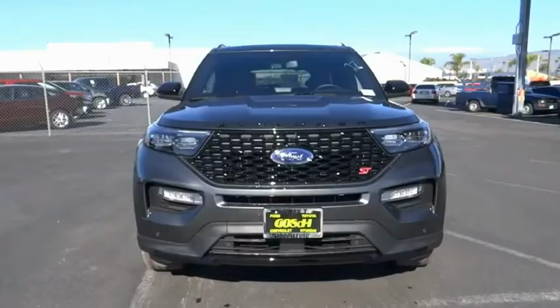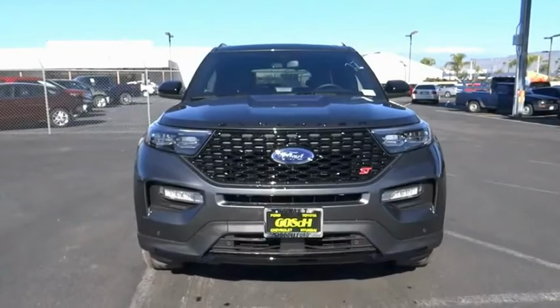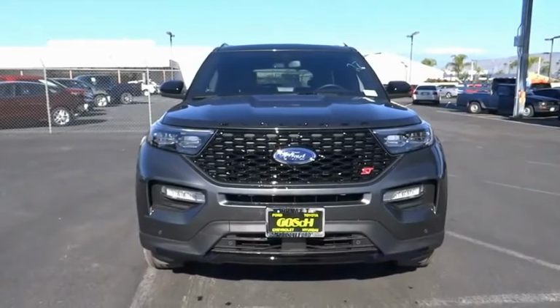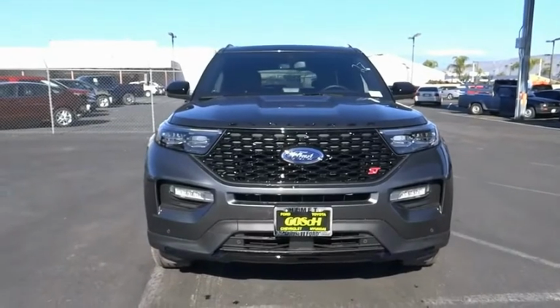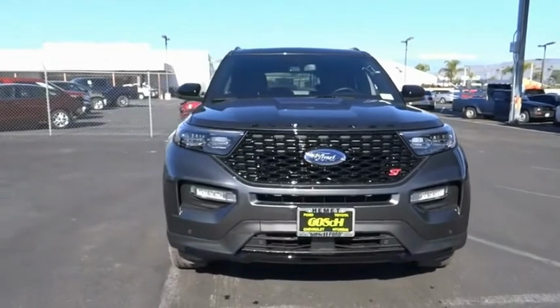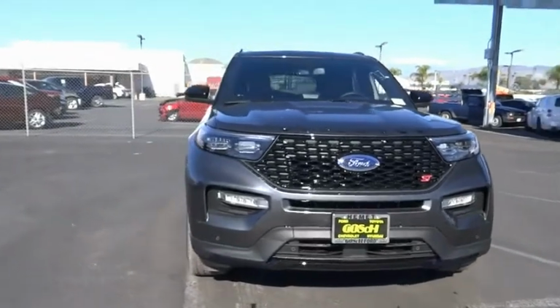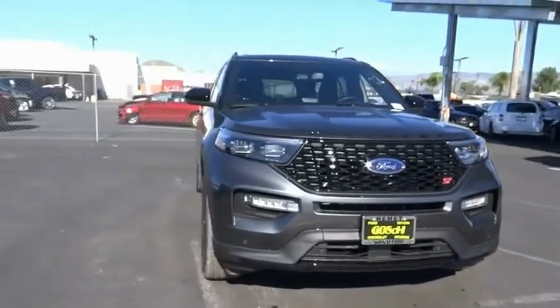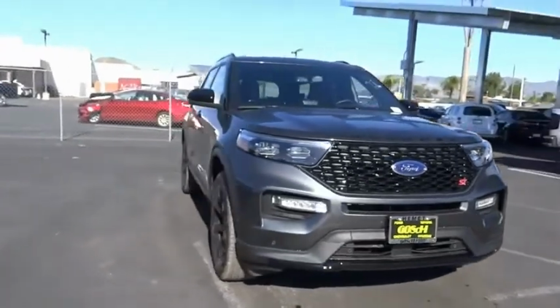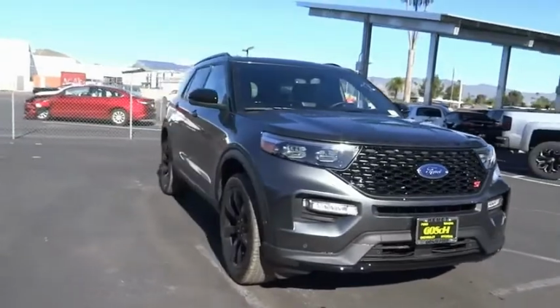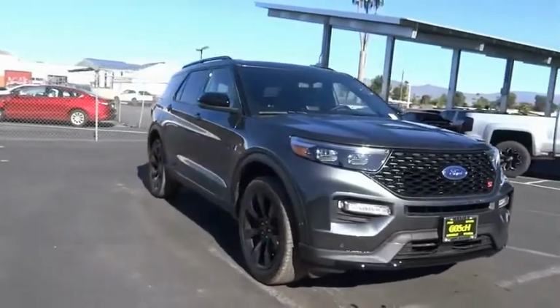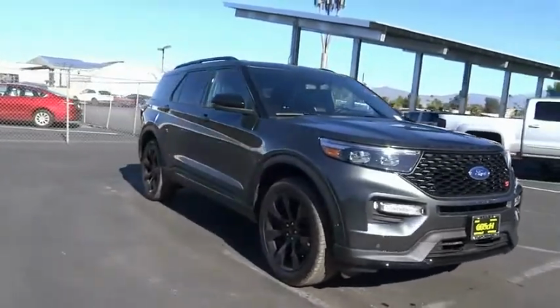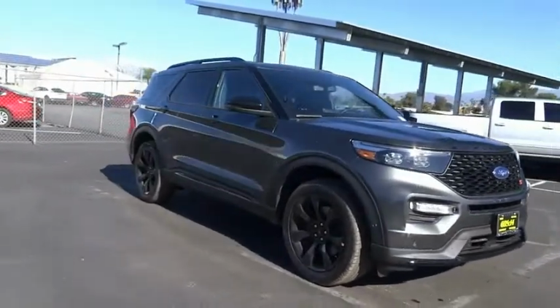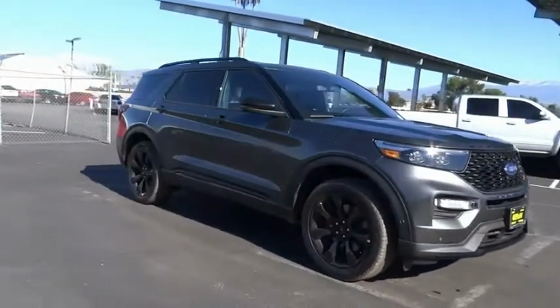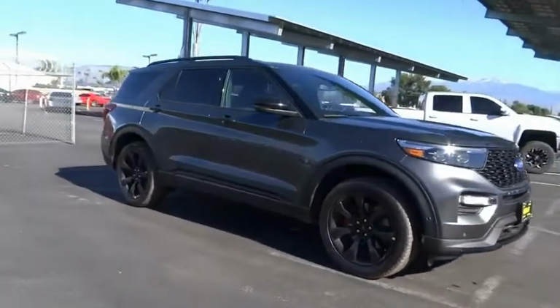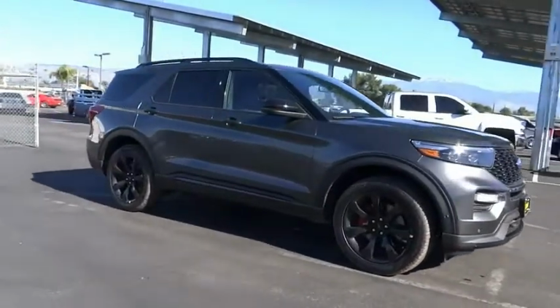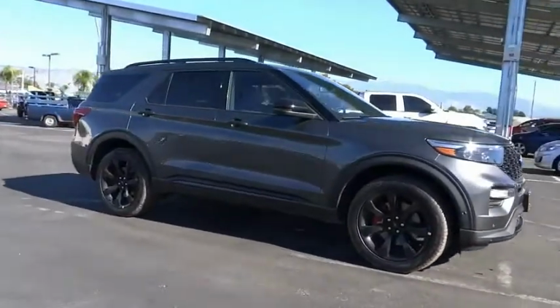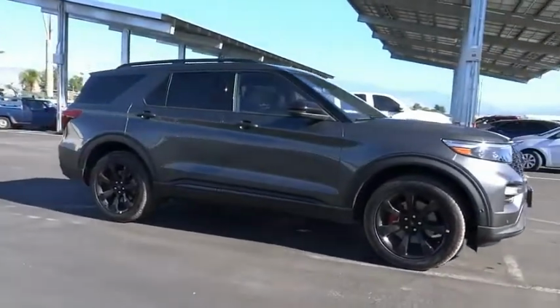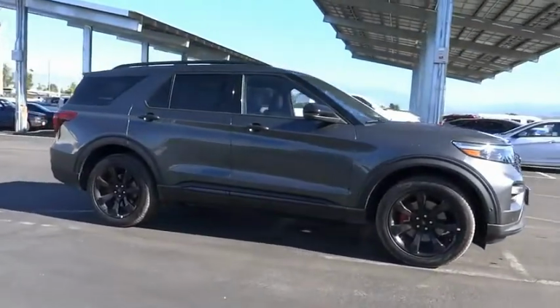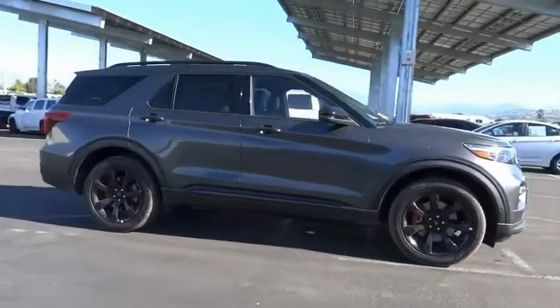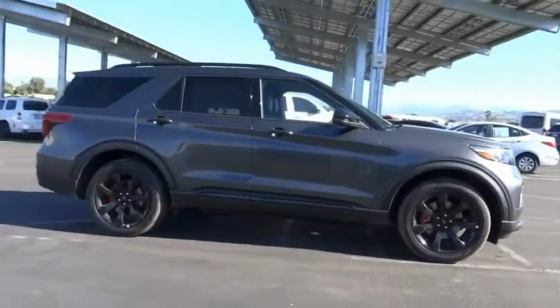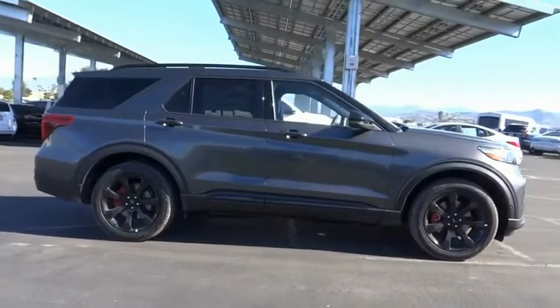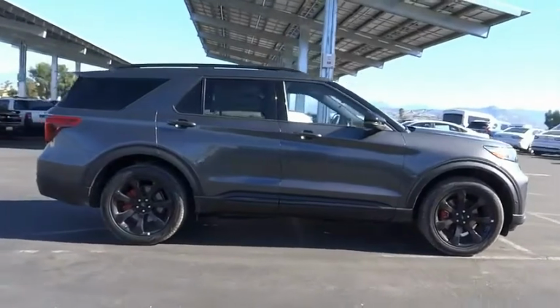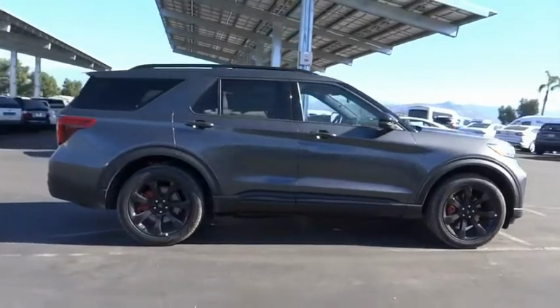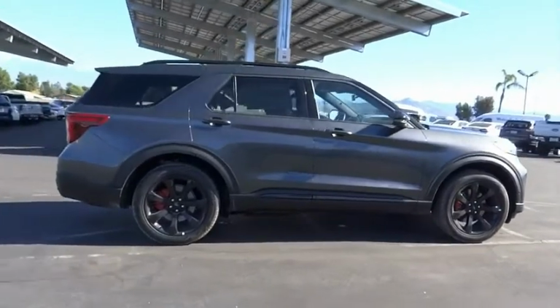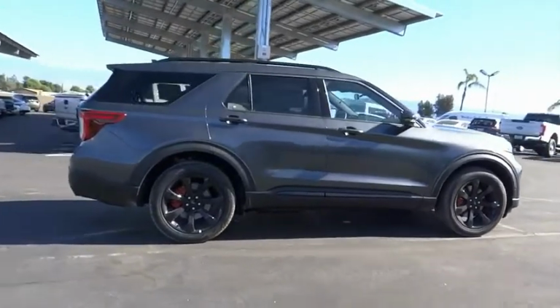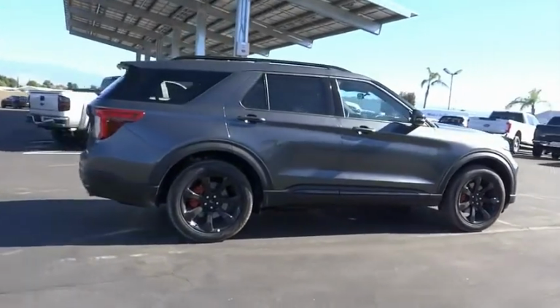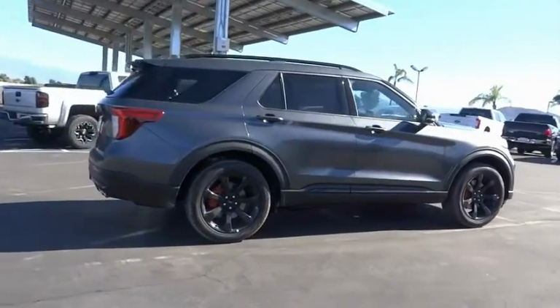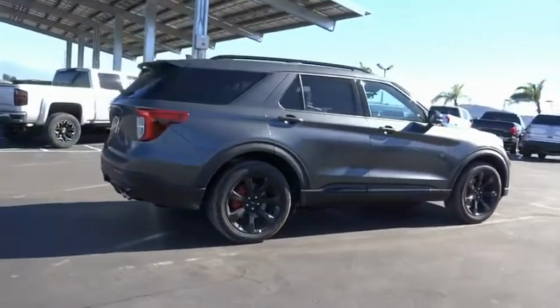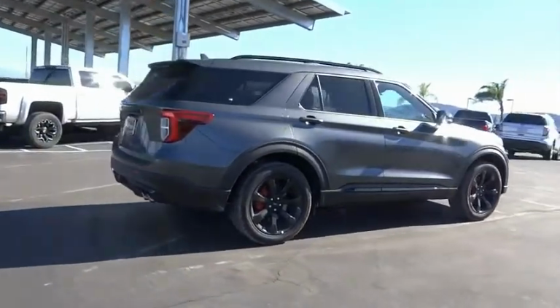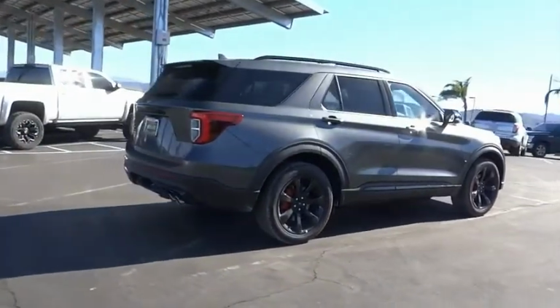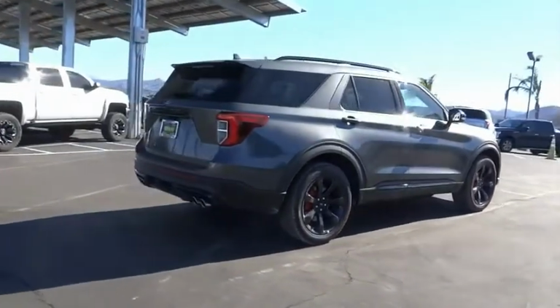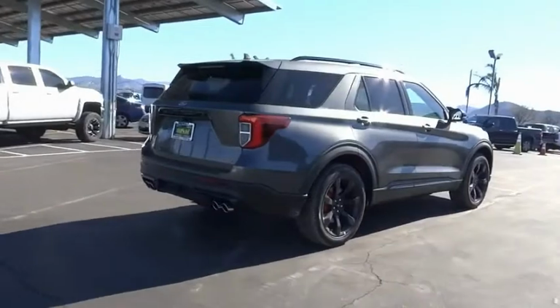You are going to love the 2020 Explorer. You've got a lot of capabilities to call on in a Ford Explorer. Don't underestimate your choices. This vehicle has less than 100 miles. Here are some of this vehicle's great options.